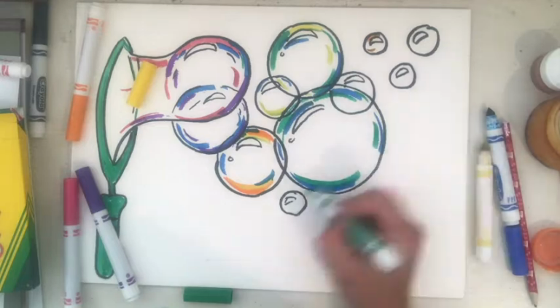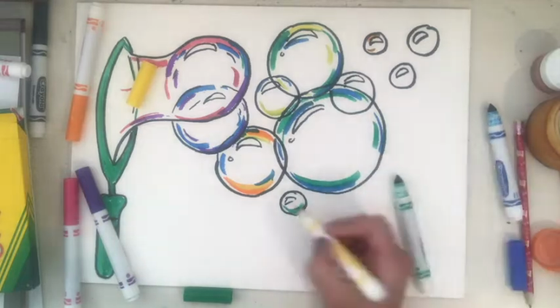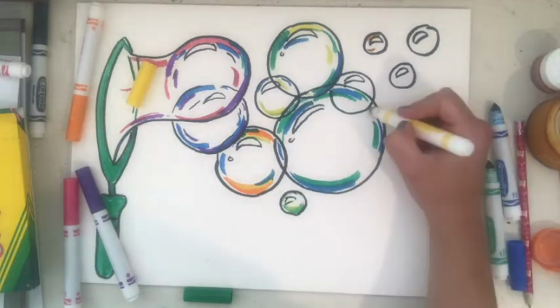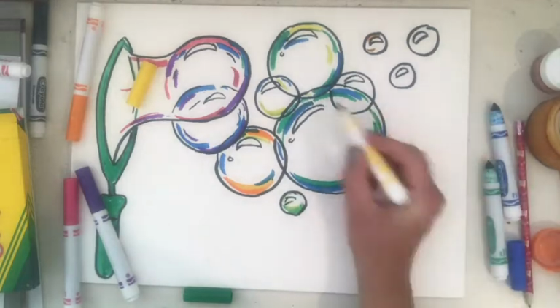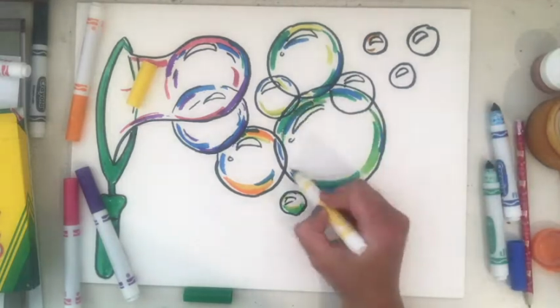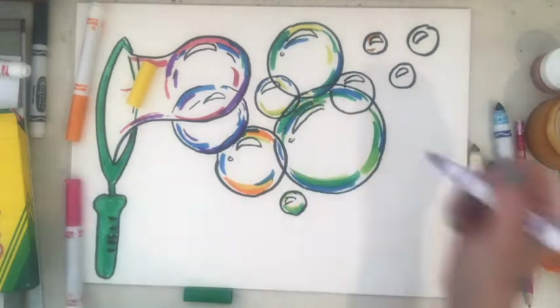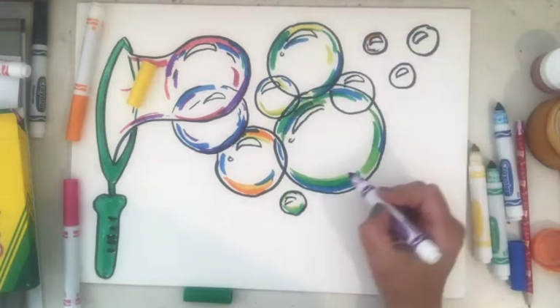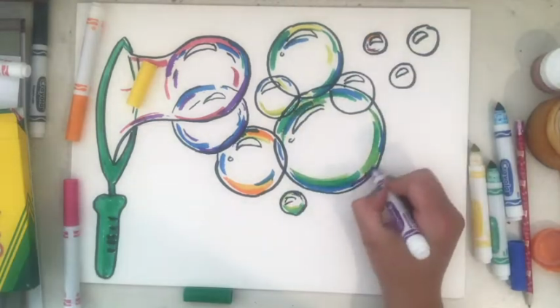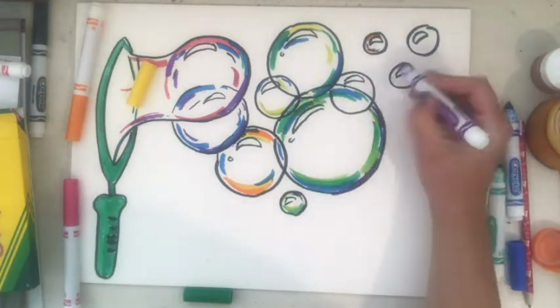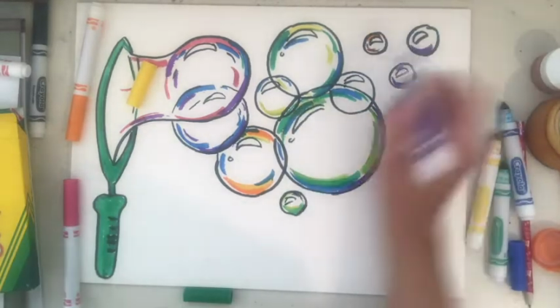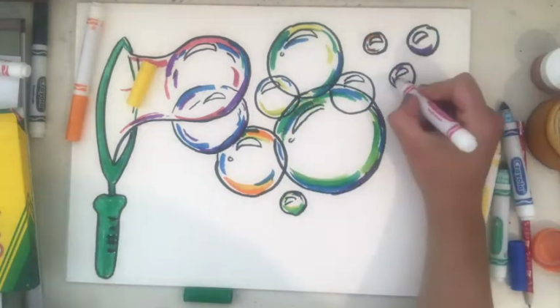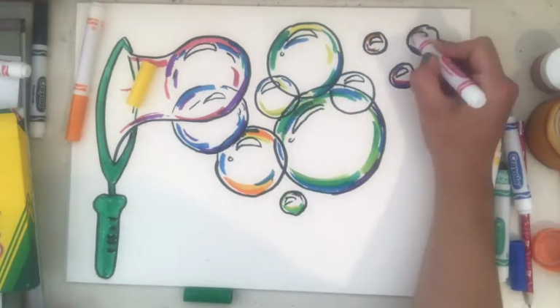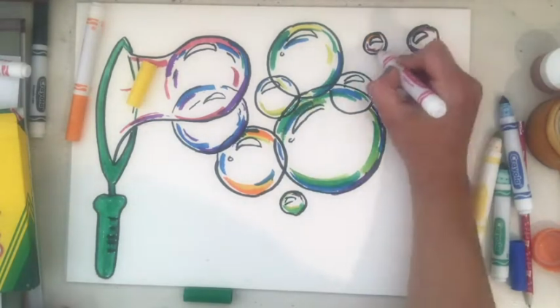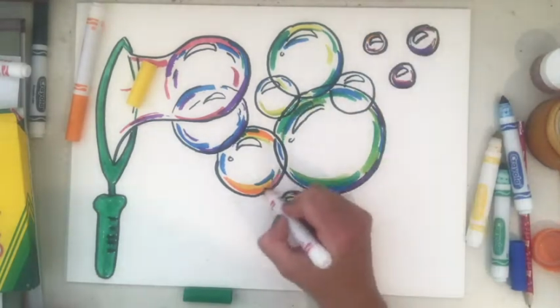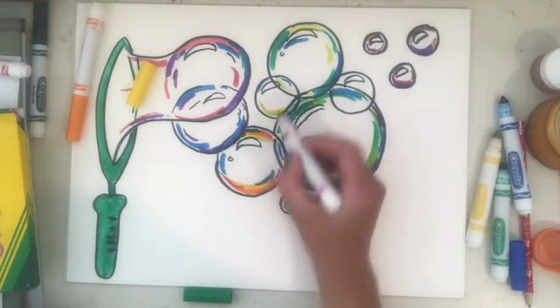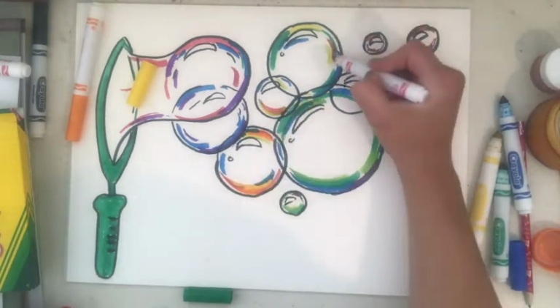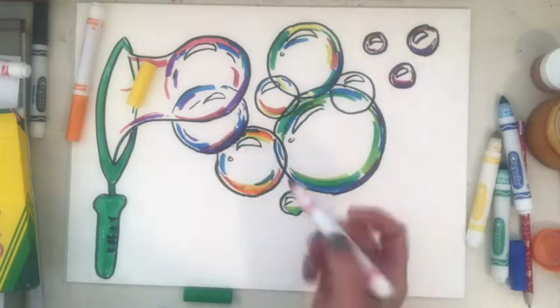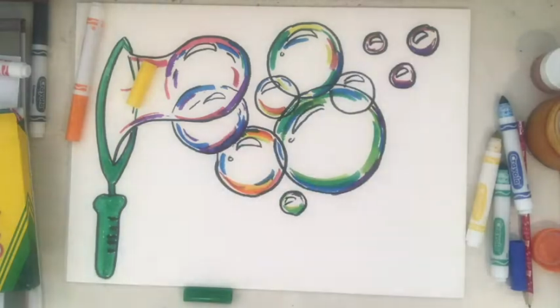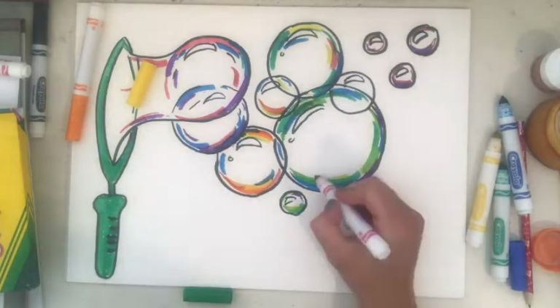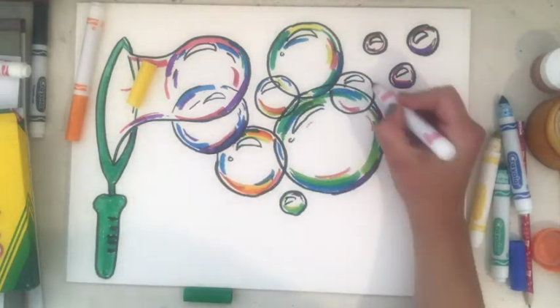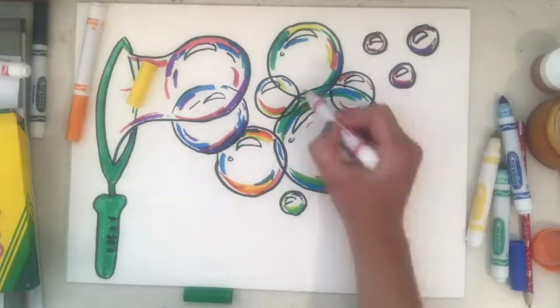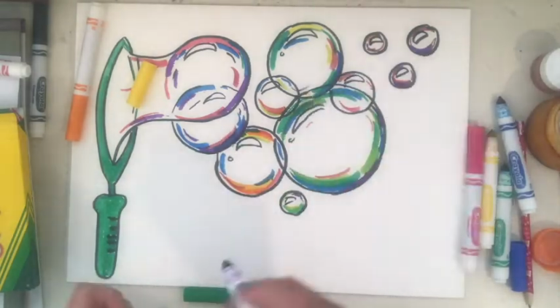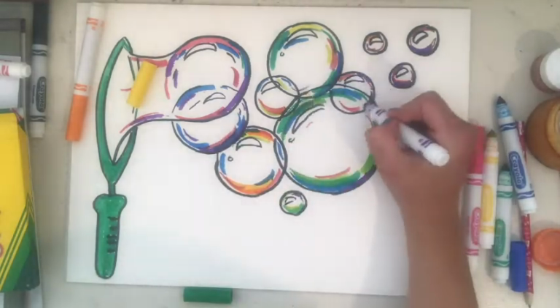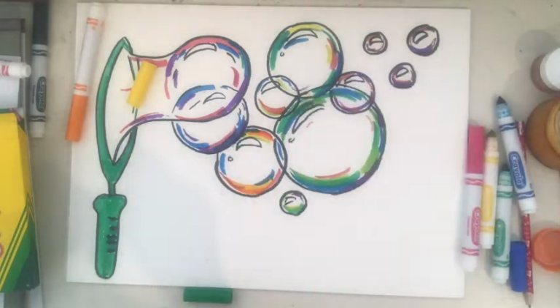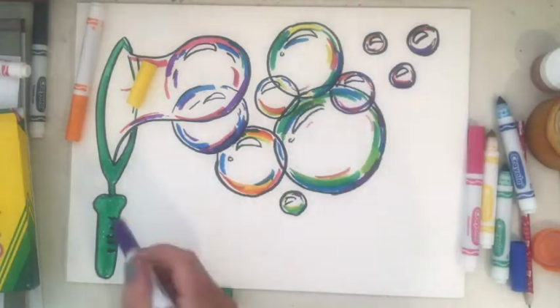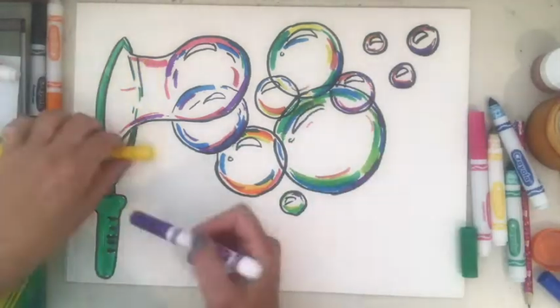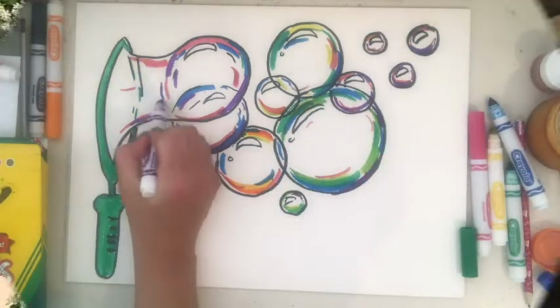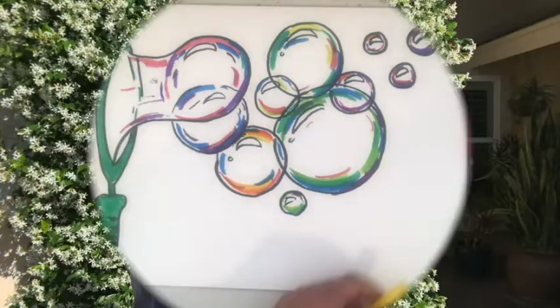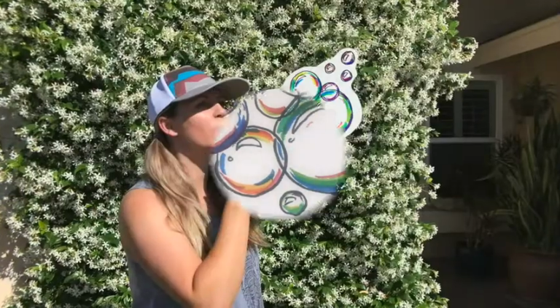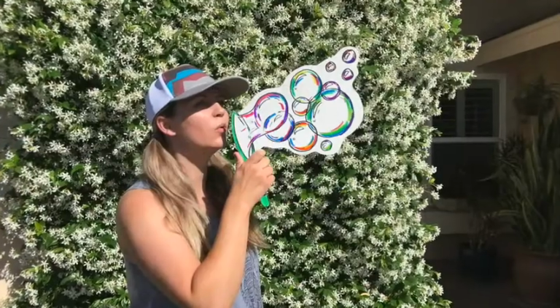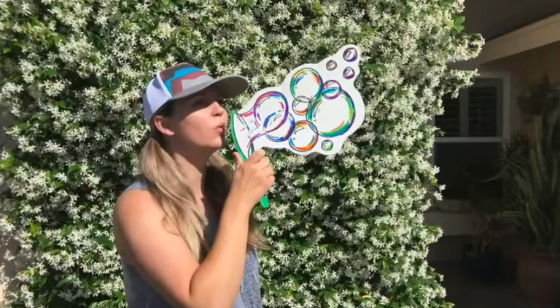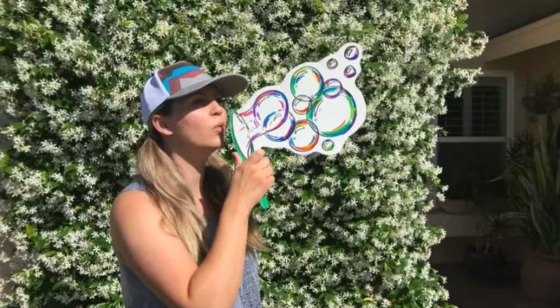When you cut it out, make sure you don't cut directly on the line of the bubble wand. Leave a little white space around it so it's strong enough for you to hold the paper to take a photo.